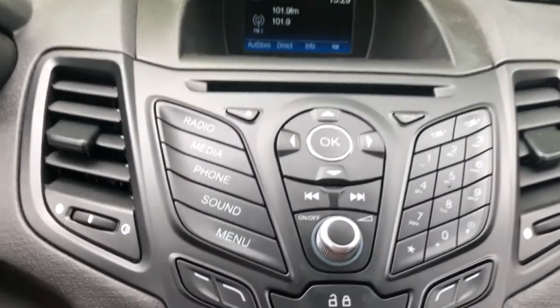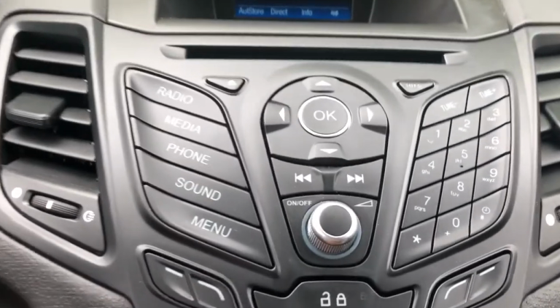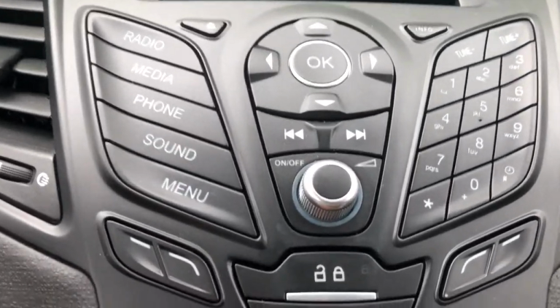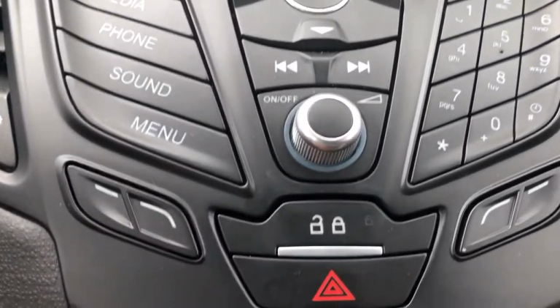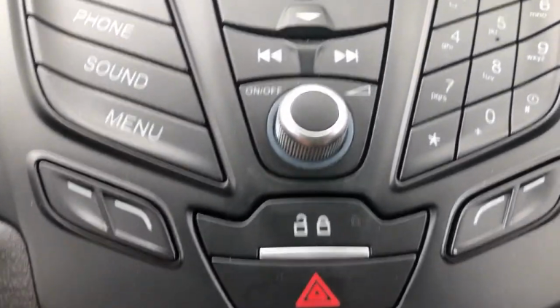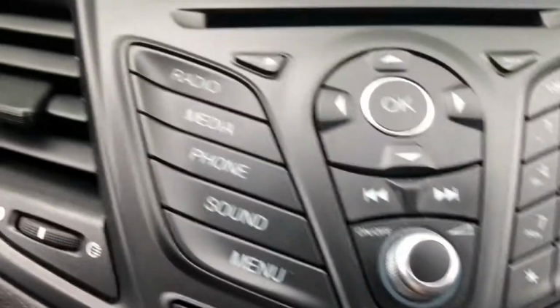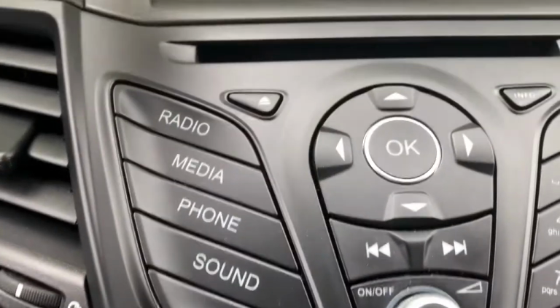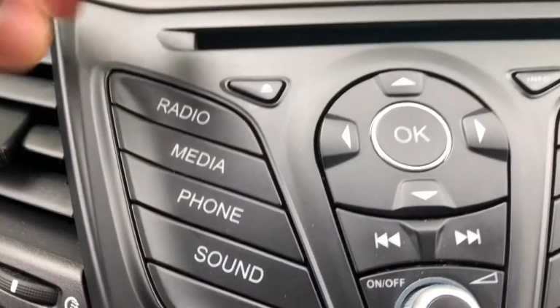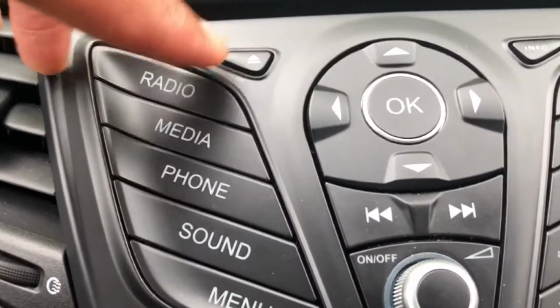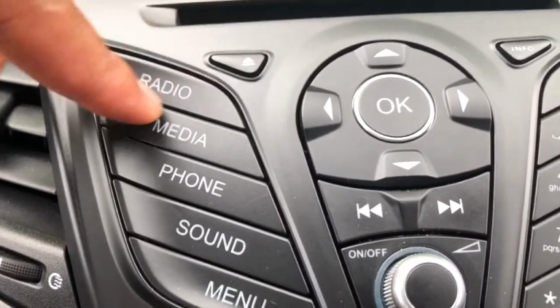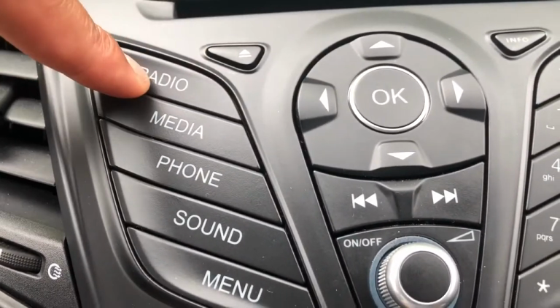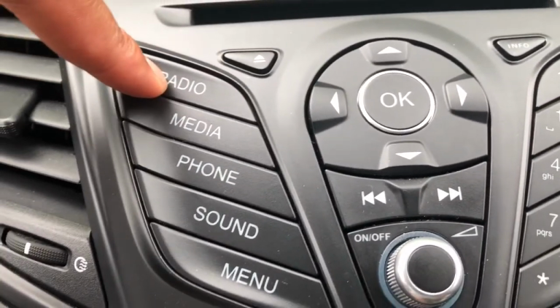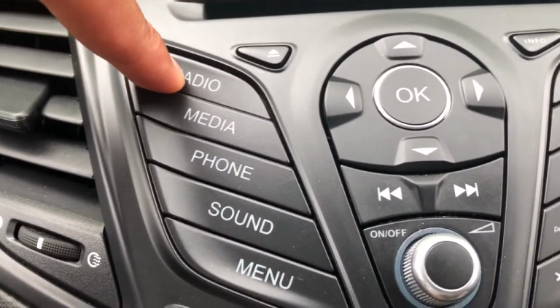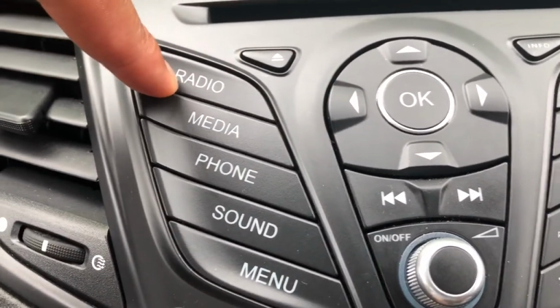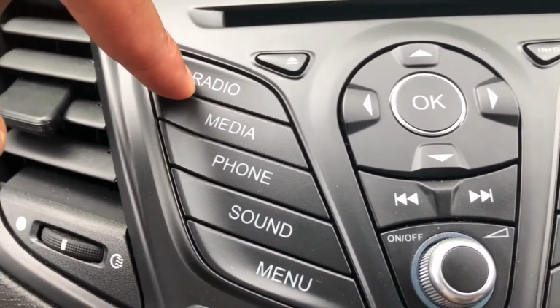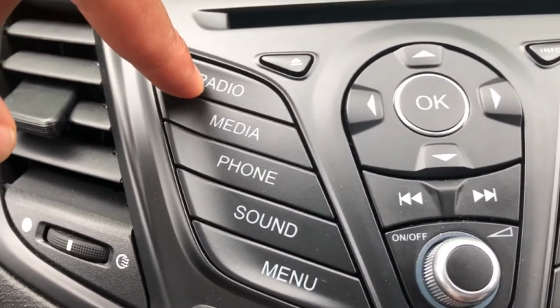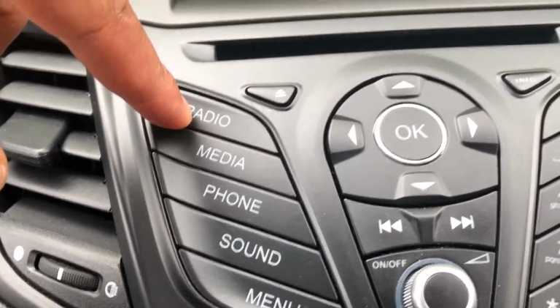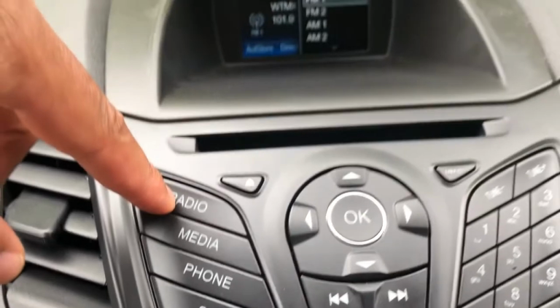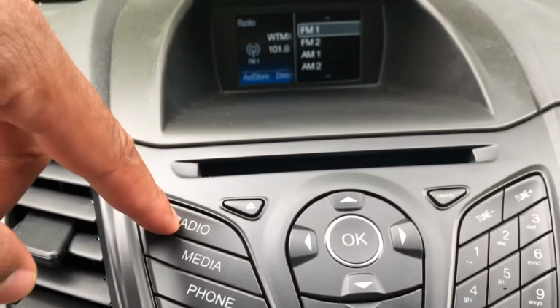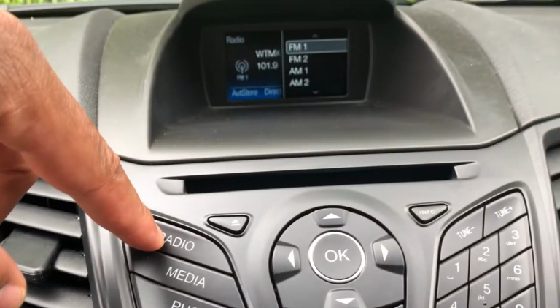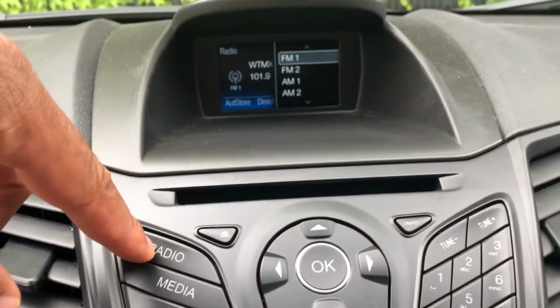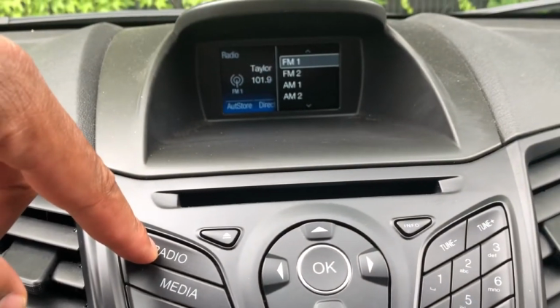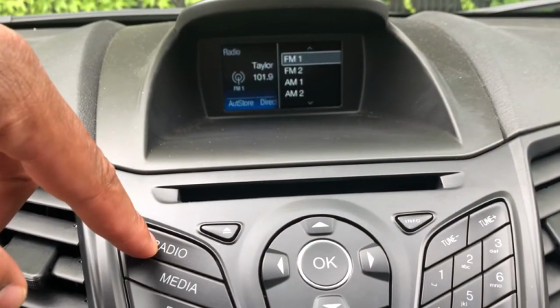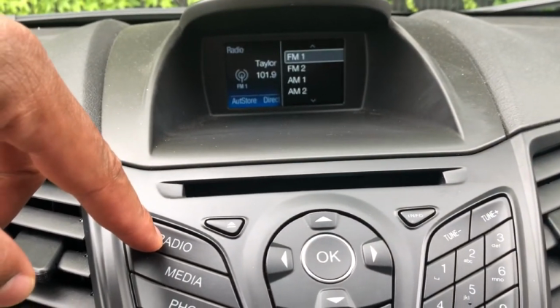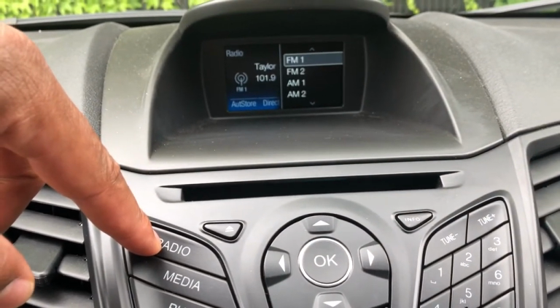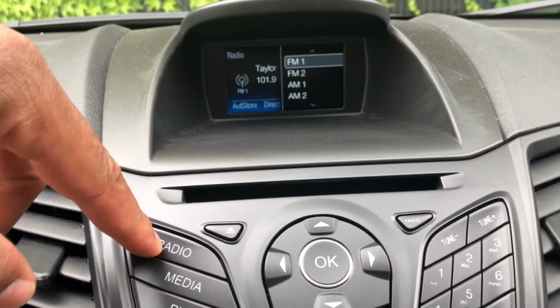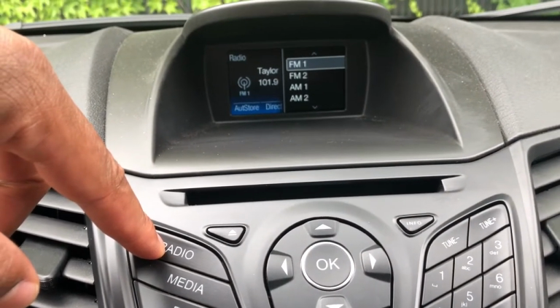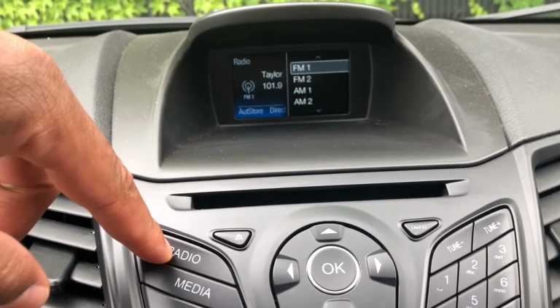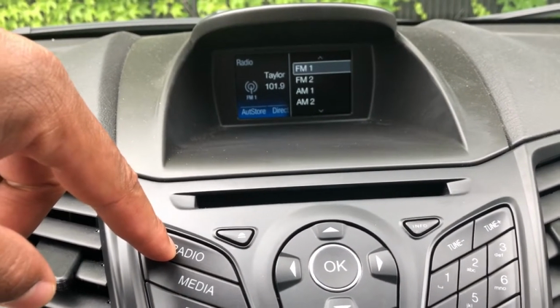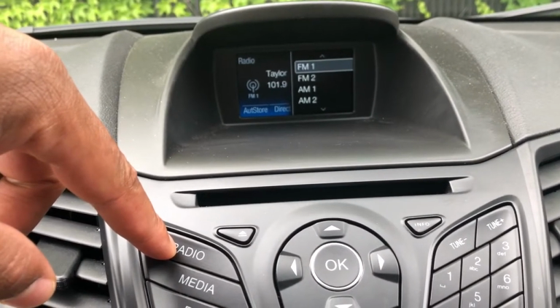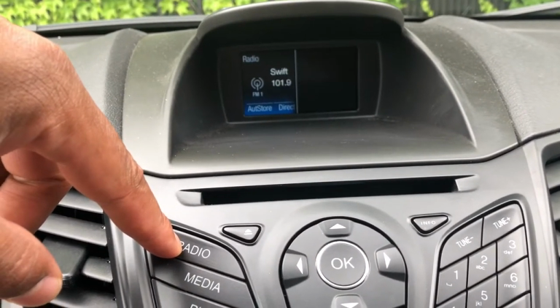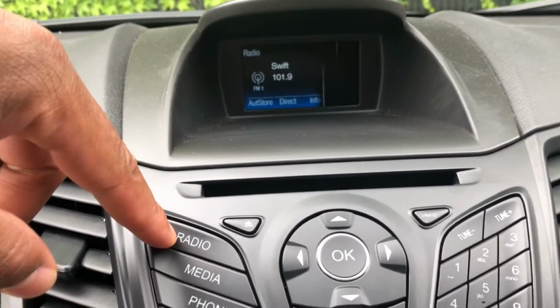So we're just going over the controls right here. You have the radio selection — you can select it where the radio turns on. As you can see, there's FM and AM selections.